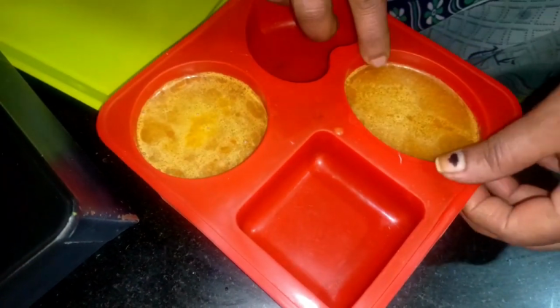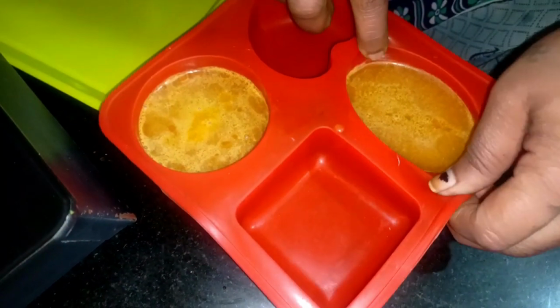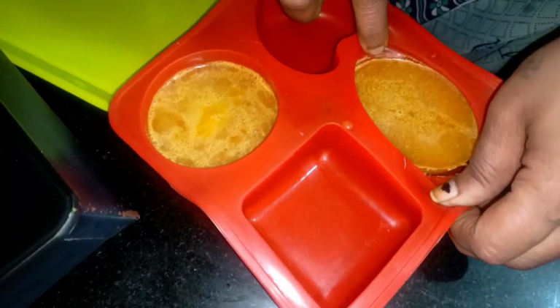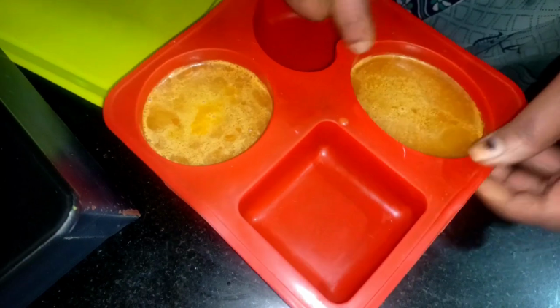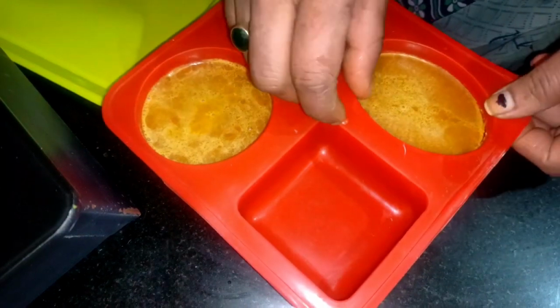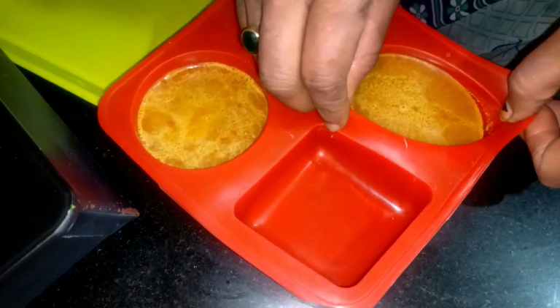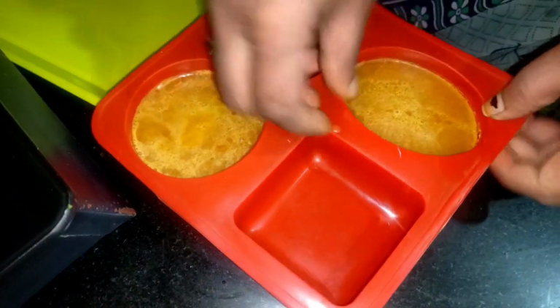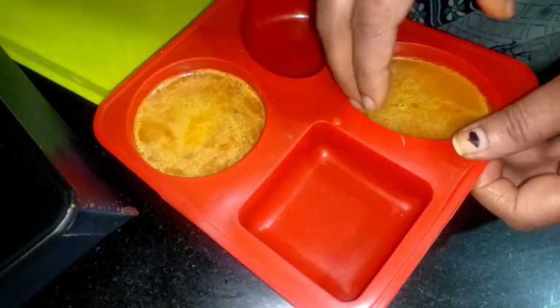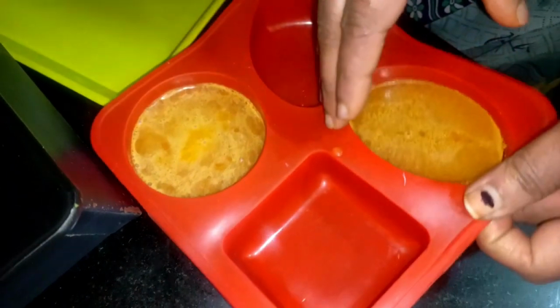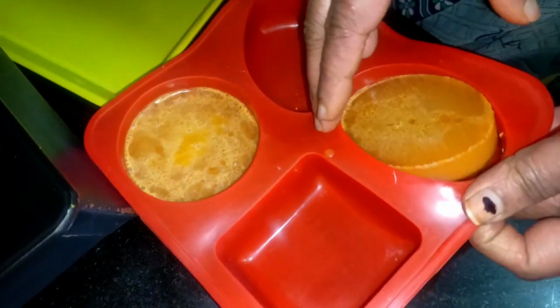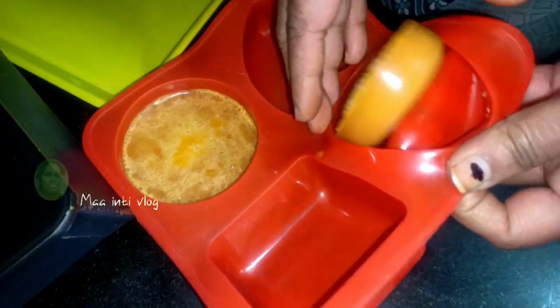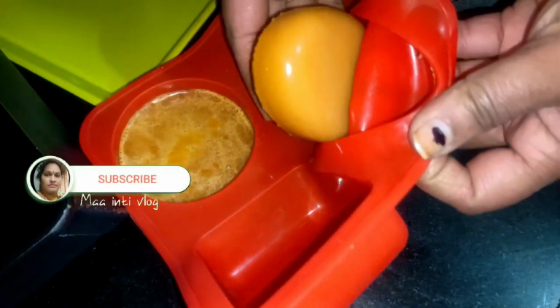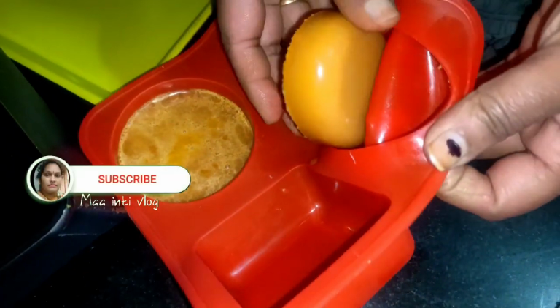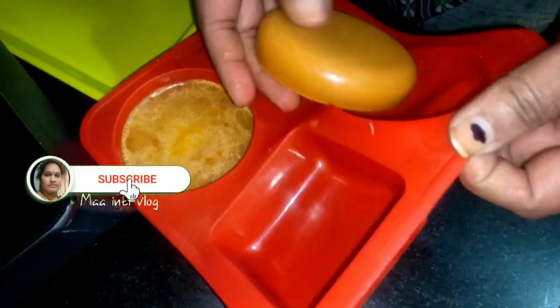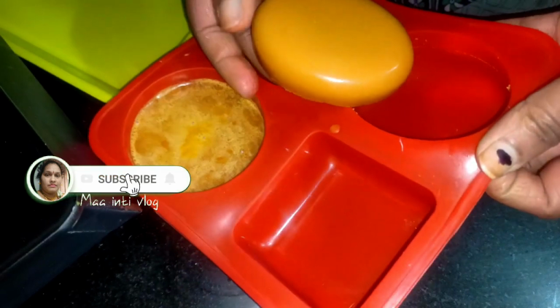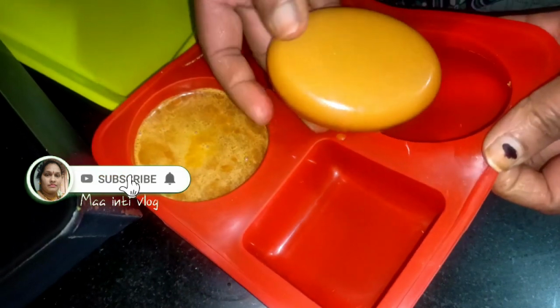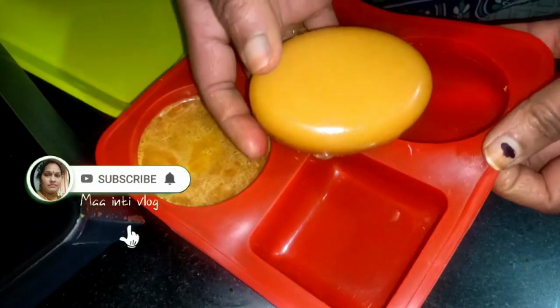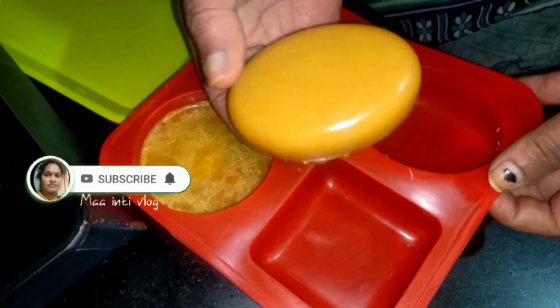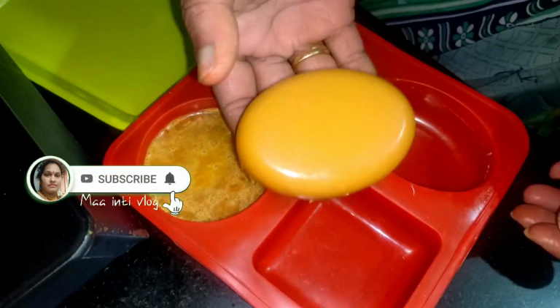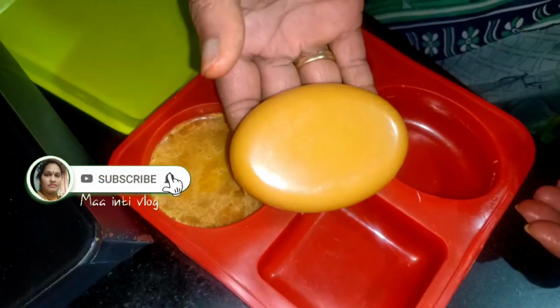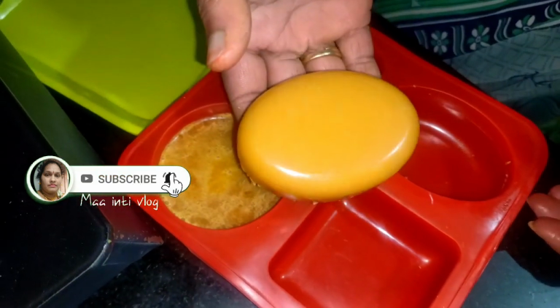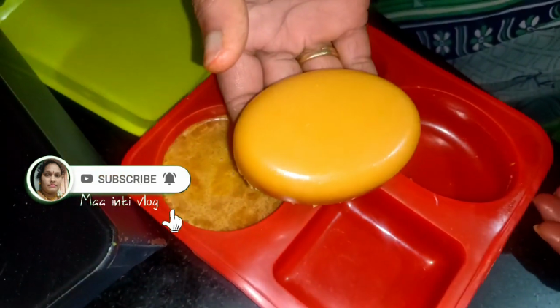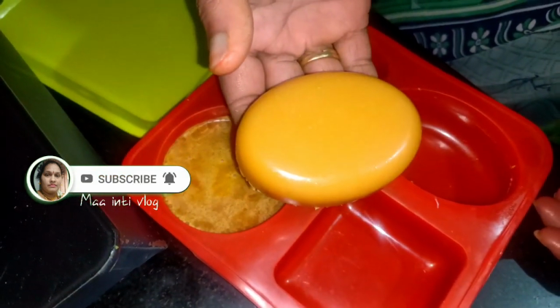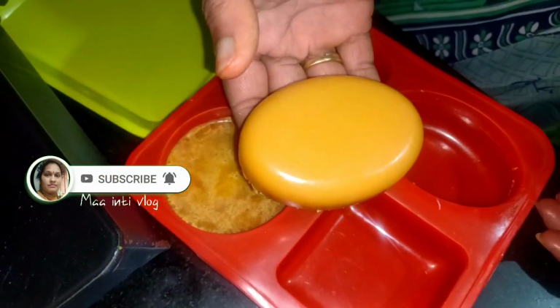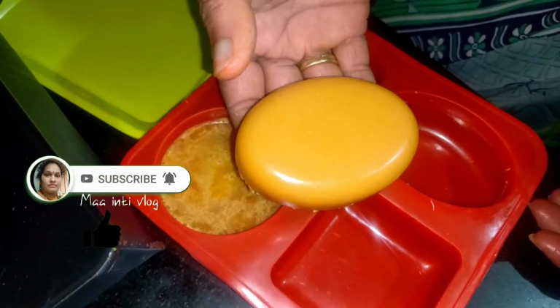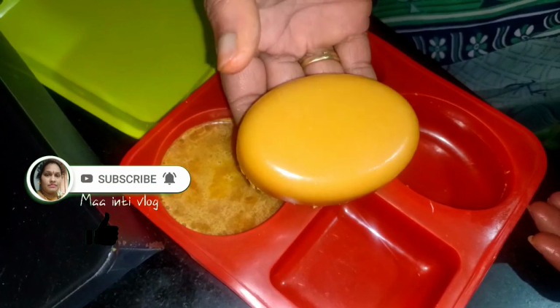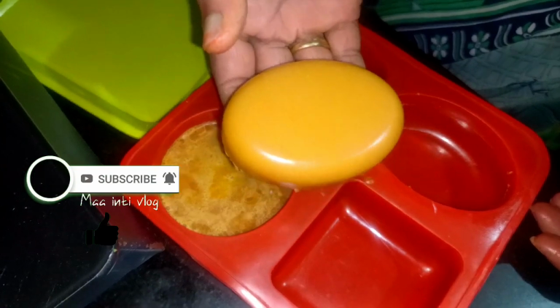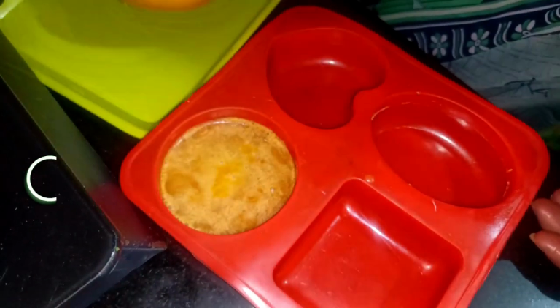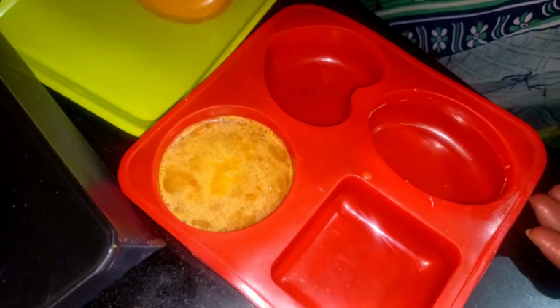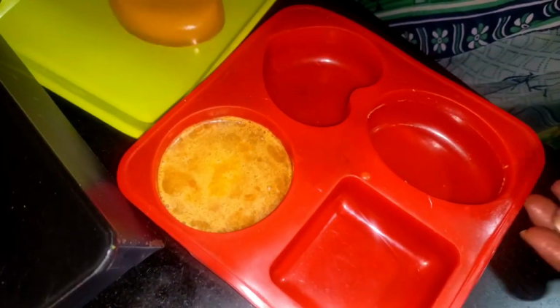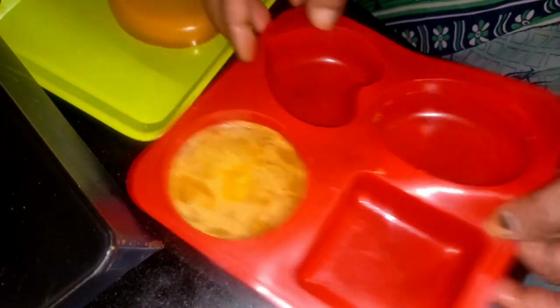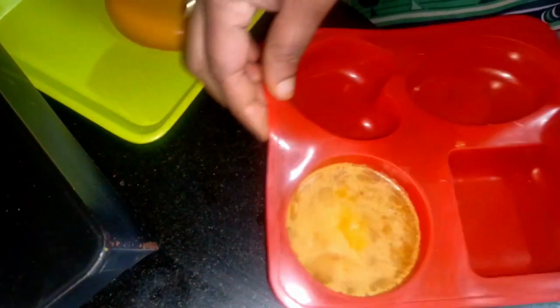This soap is made perfect and I will try it. It is very easy to produce soap in the same quantity.